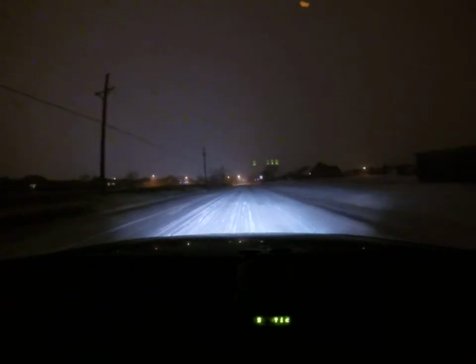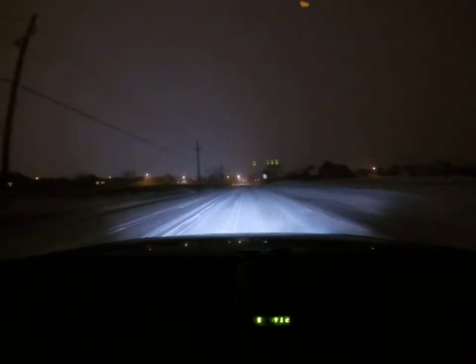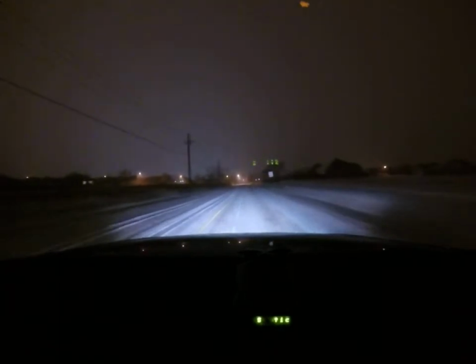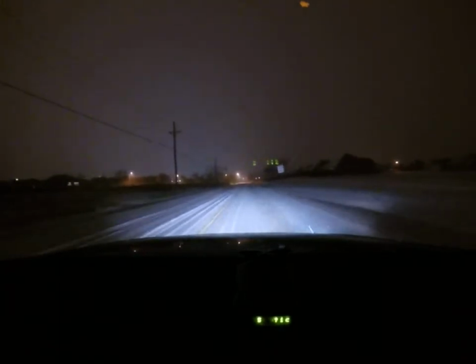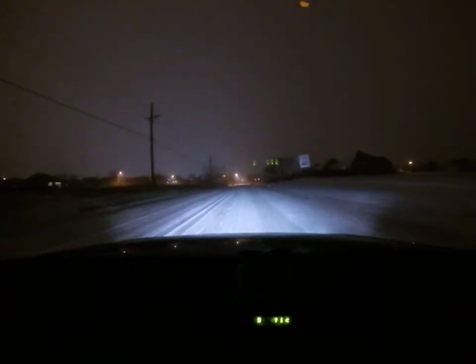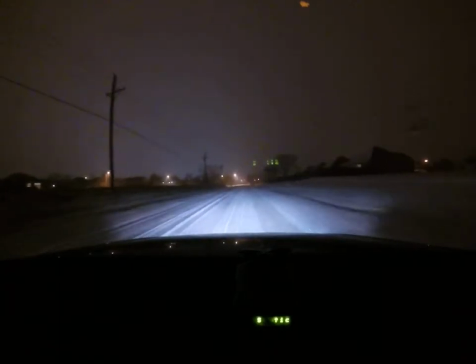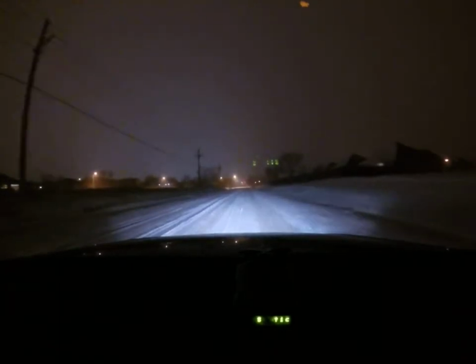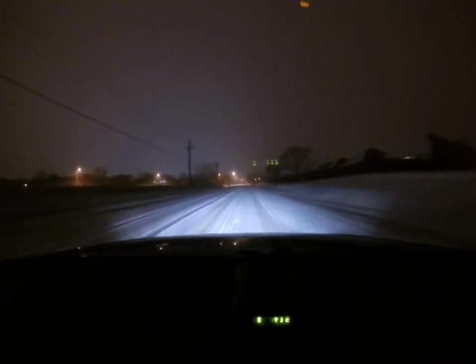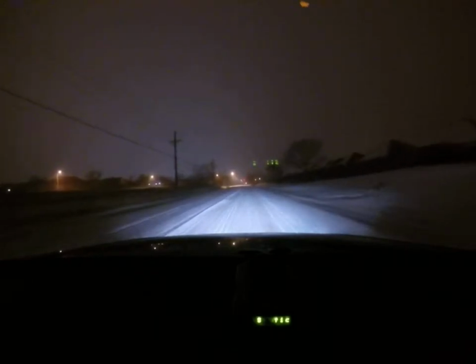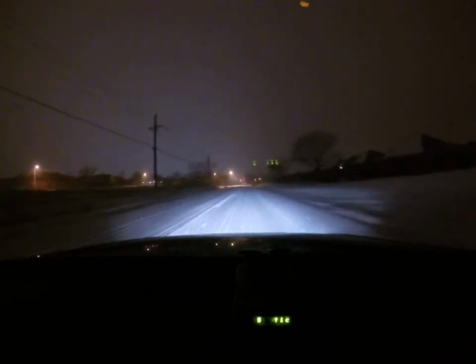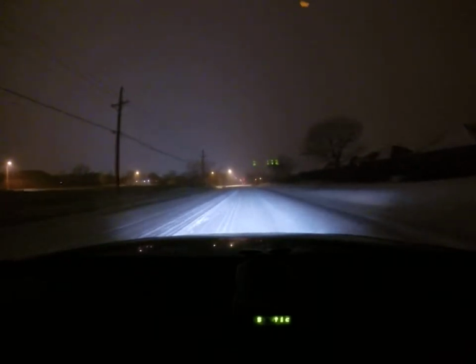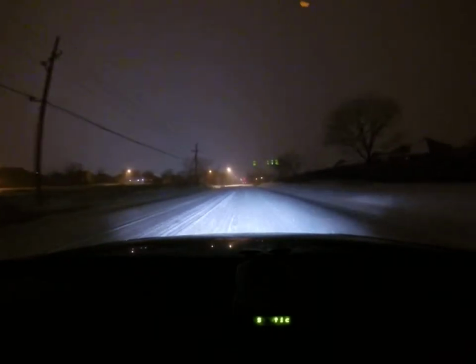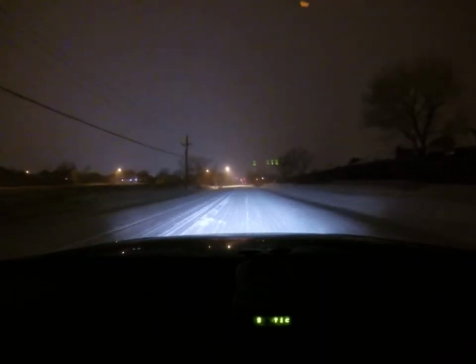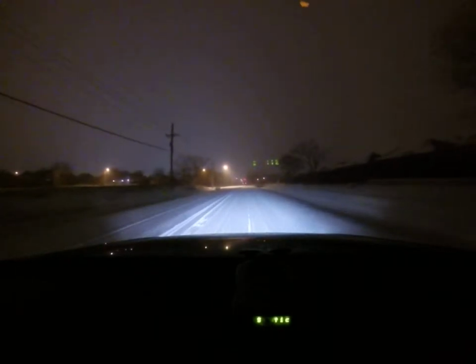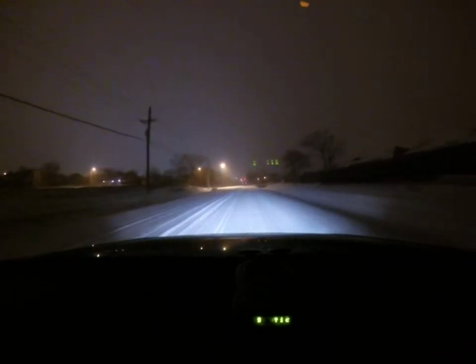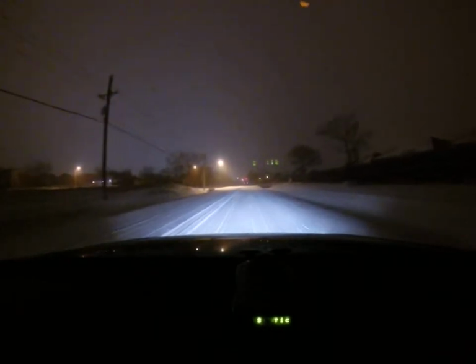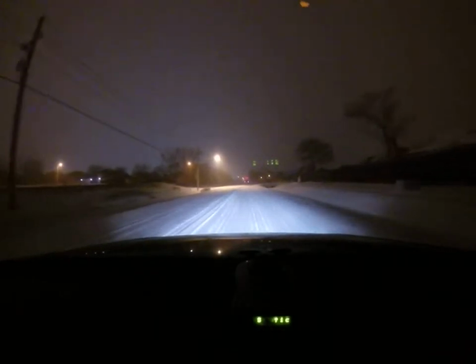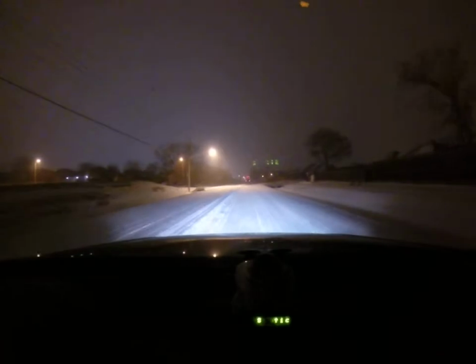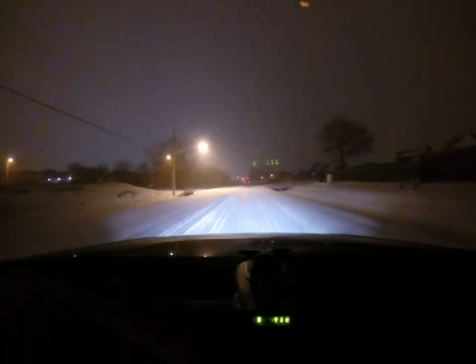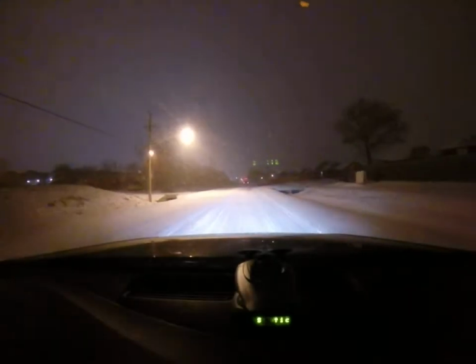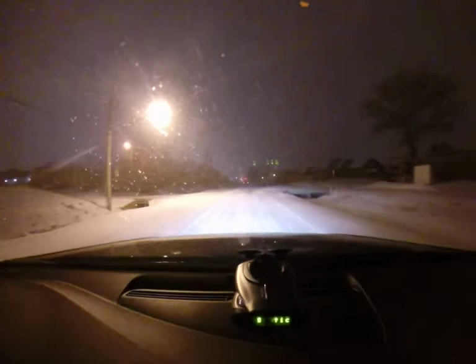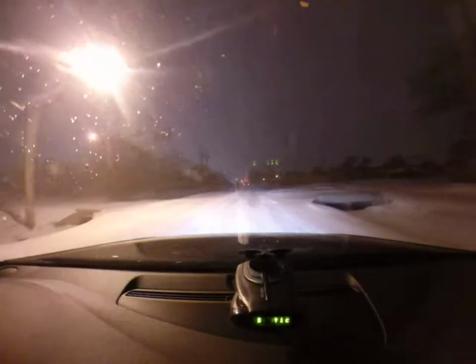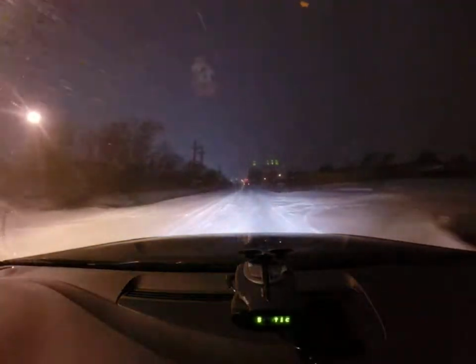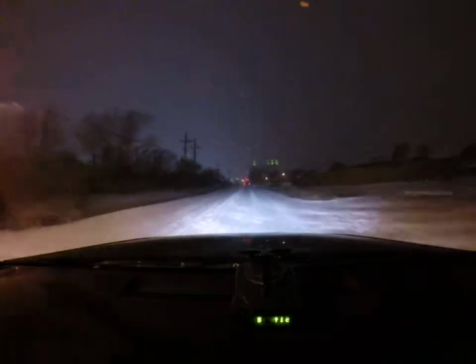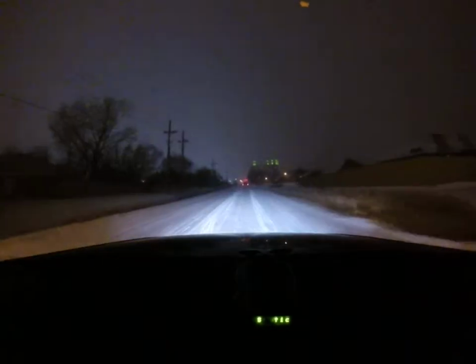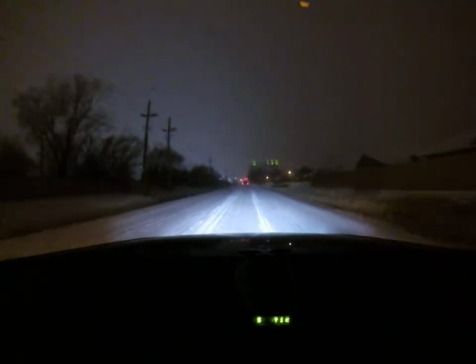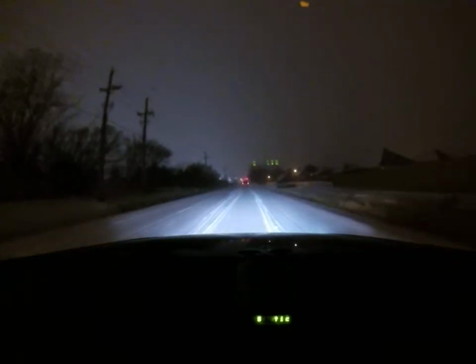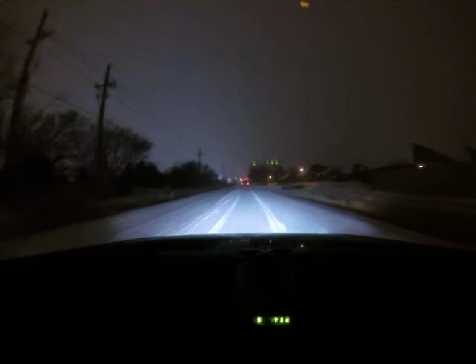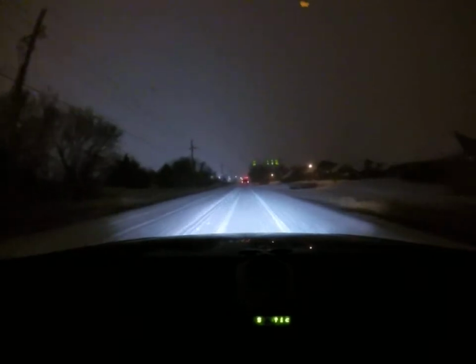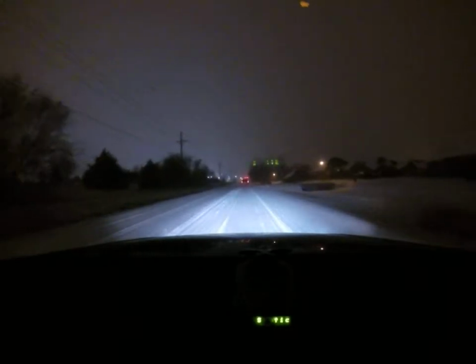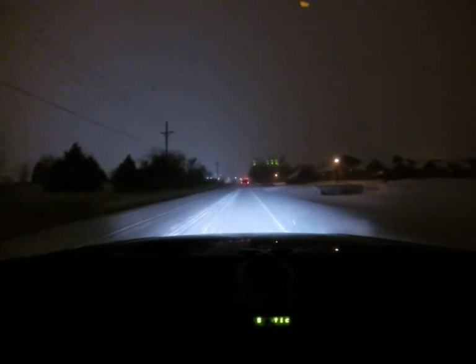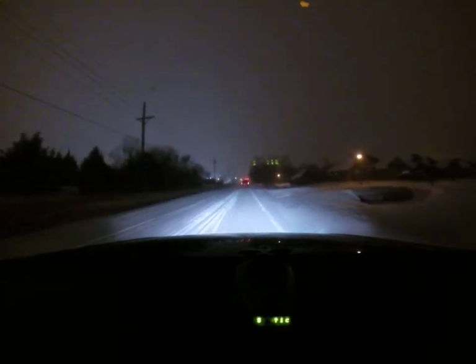As you can tell, you really cannot see where the road is right now. It just kind of drops off to the sides. There's just a bunch of idiot drivers out, like the one I'm about to approach, going too slow.